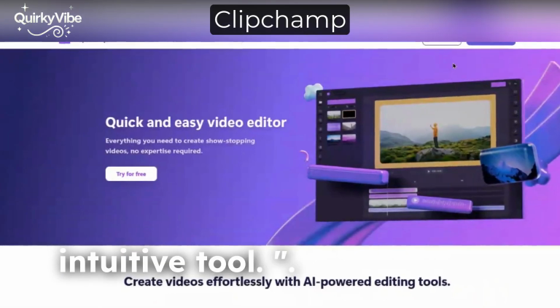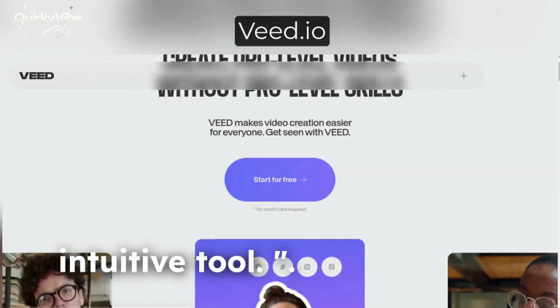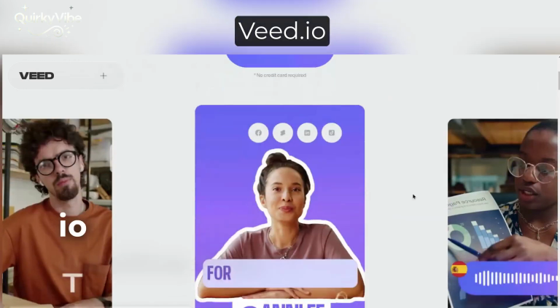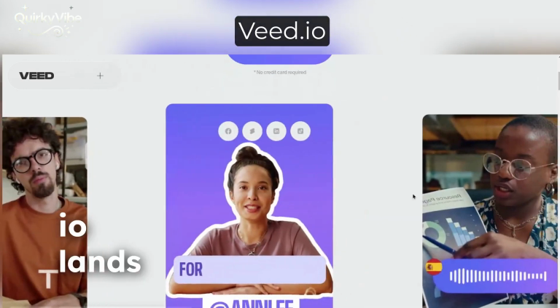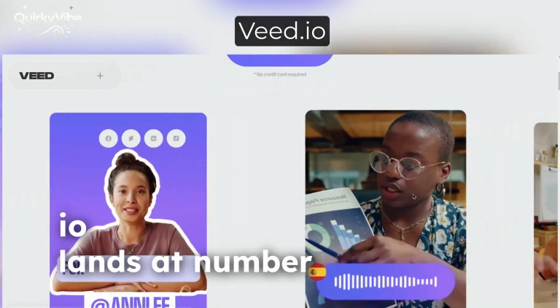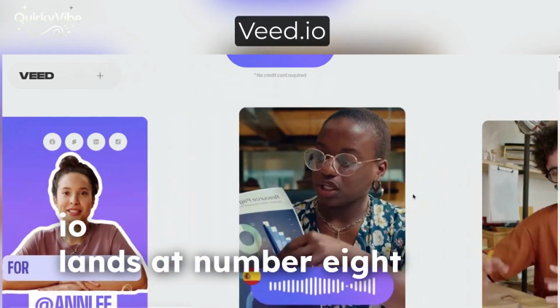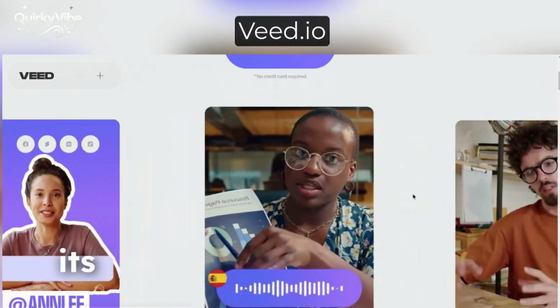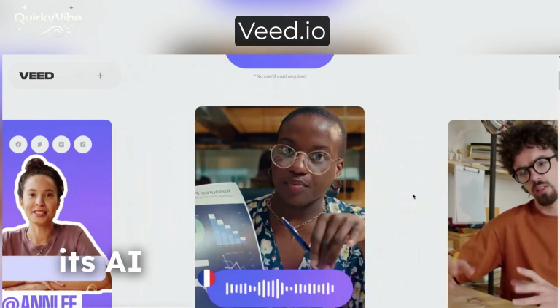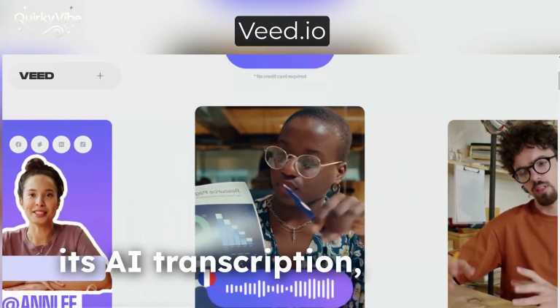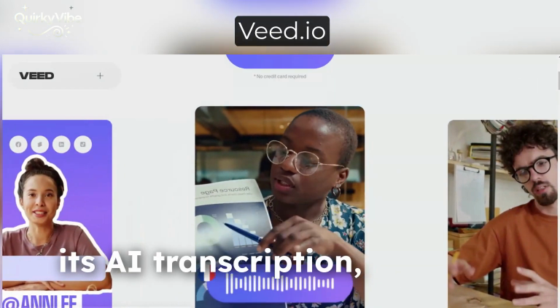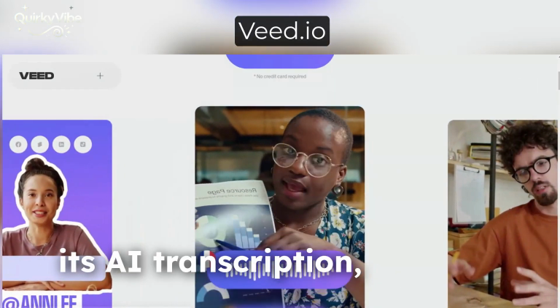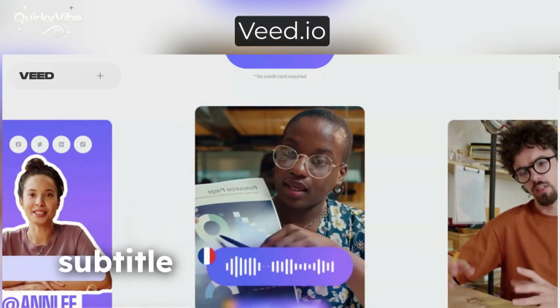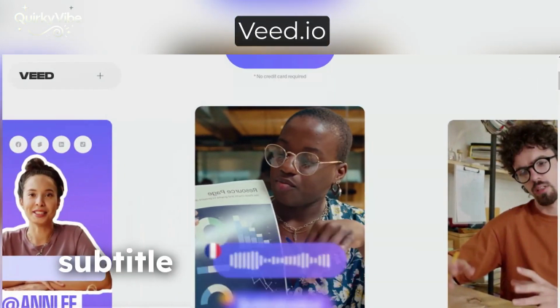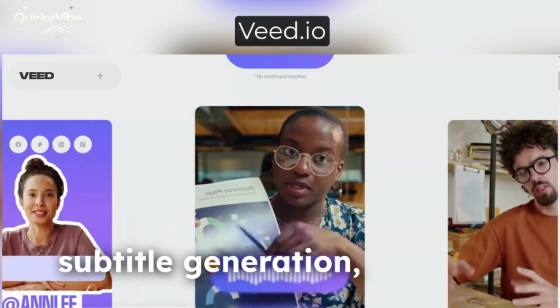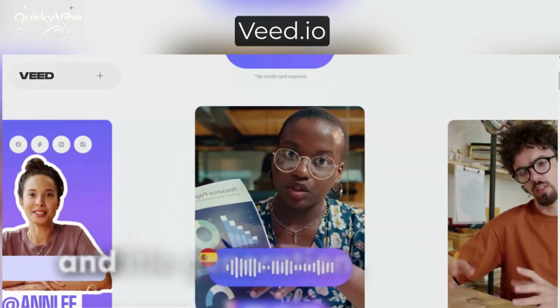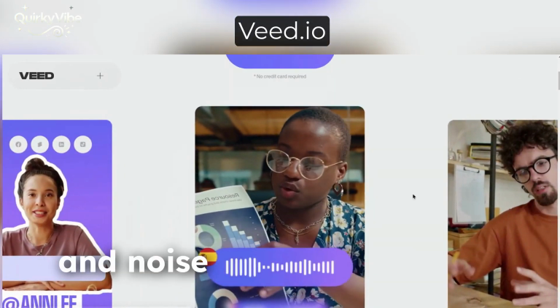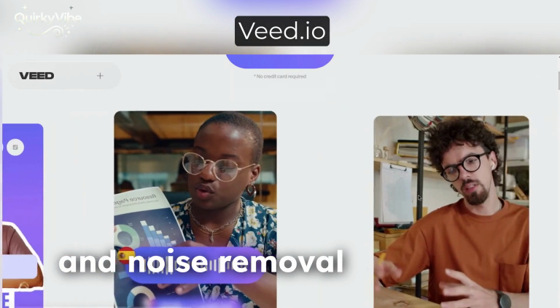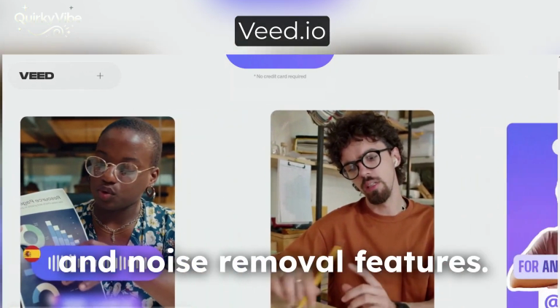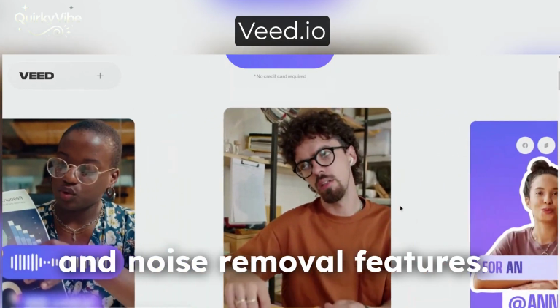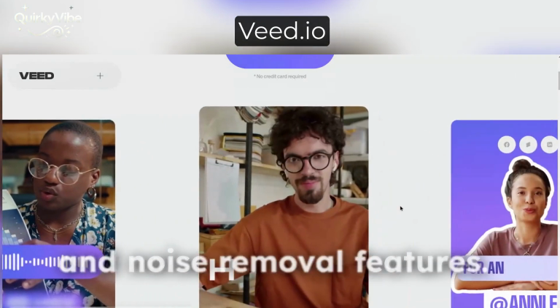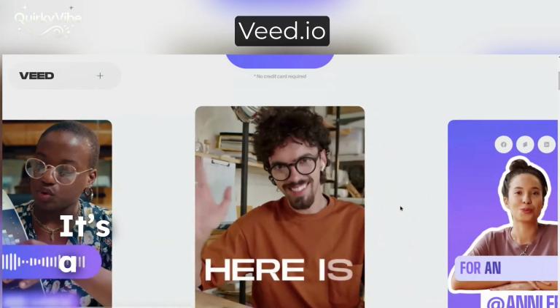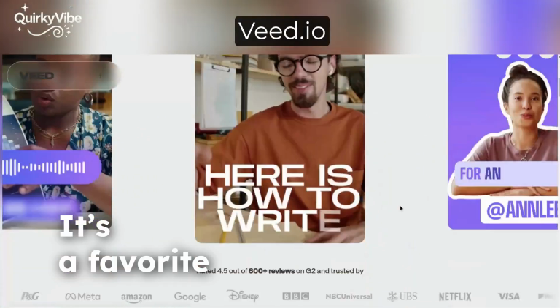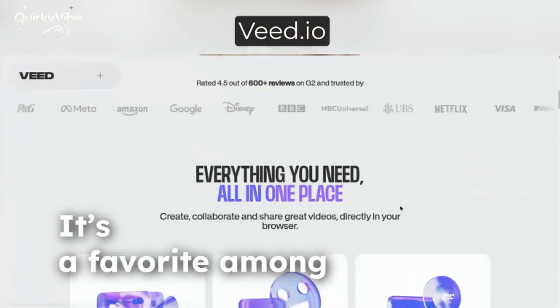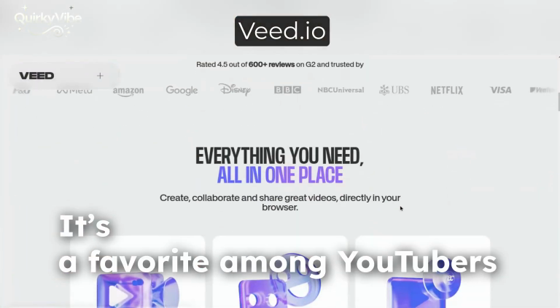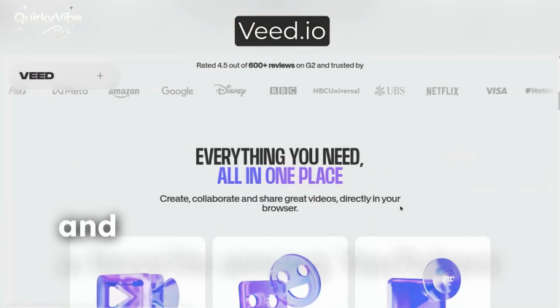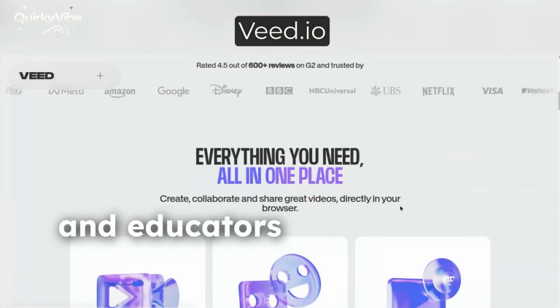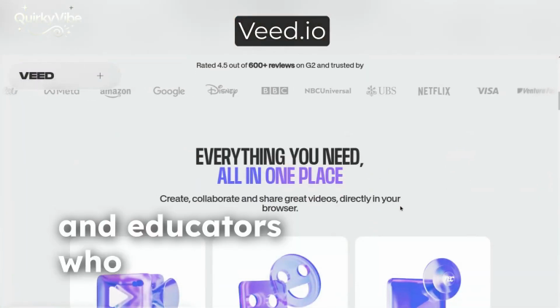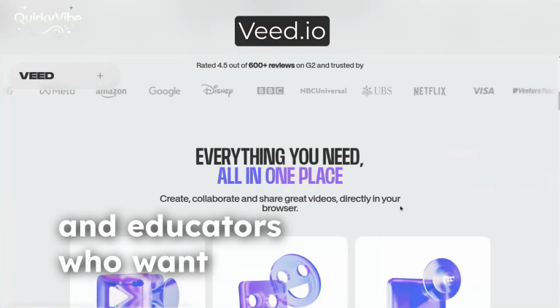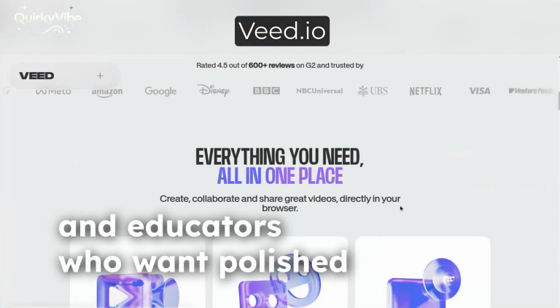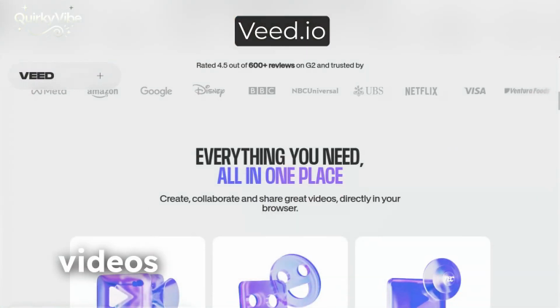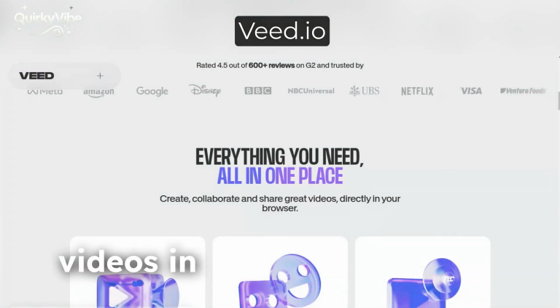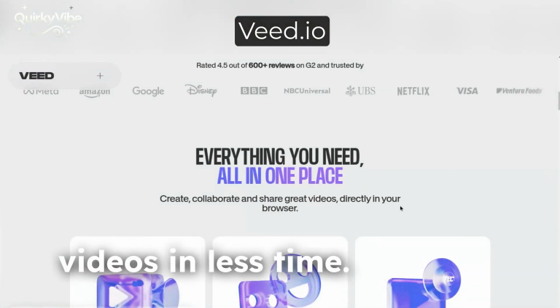Veed.io lands at number 8 with its AI transcription, subtitle generation, and noise removal features. It's a favorite among YouTubers and educators who want polished videos in less time.